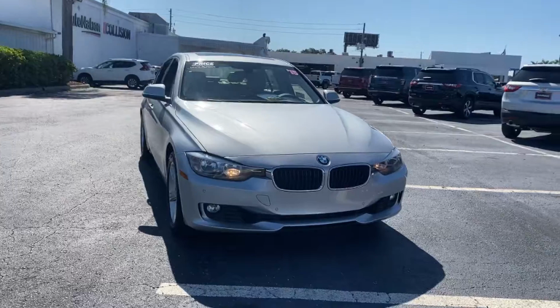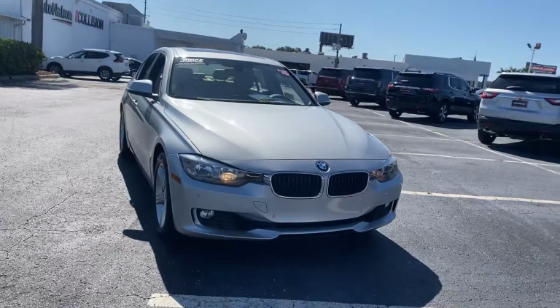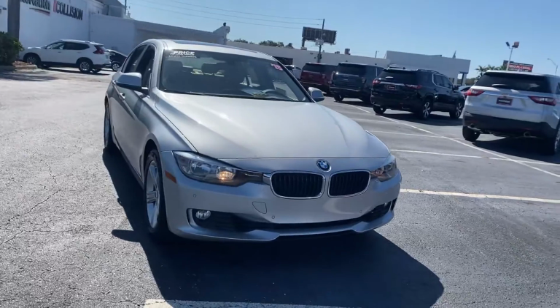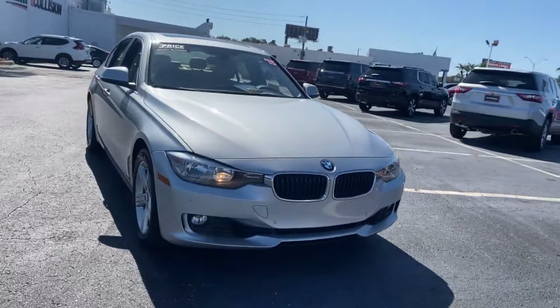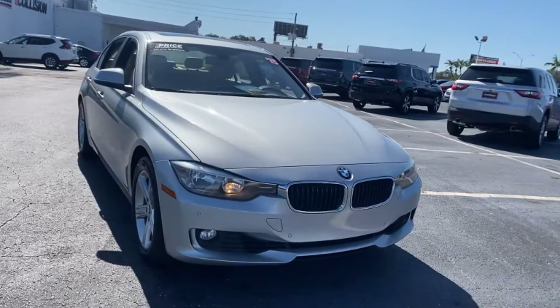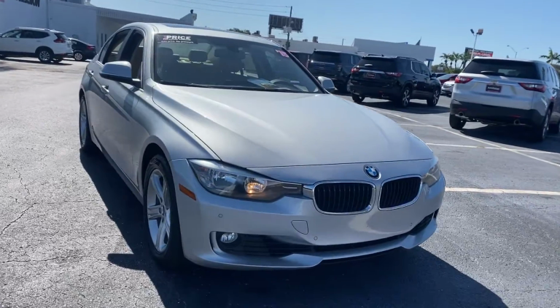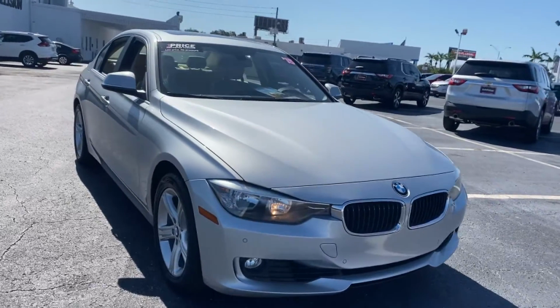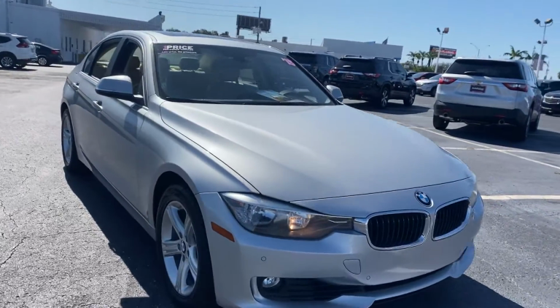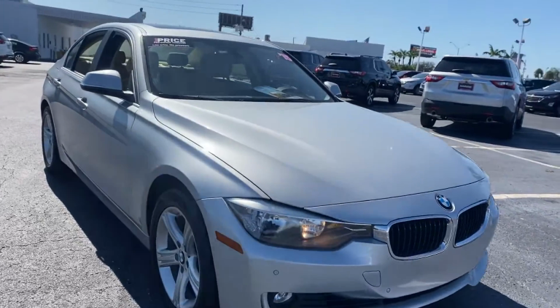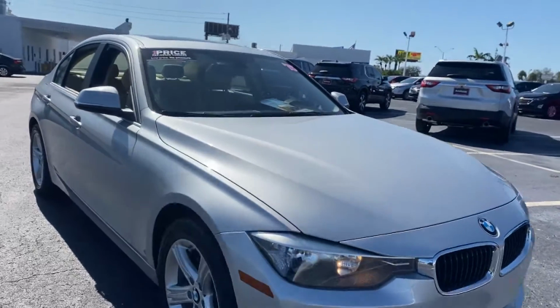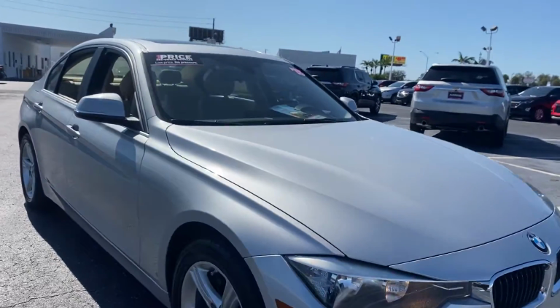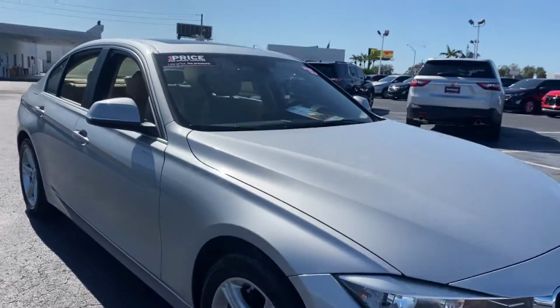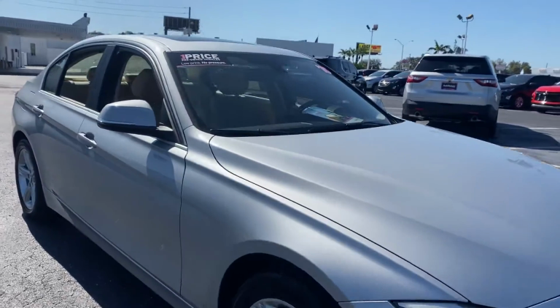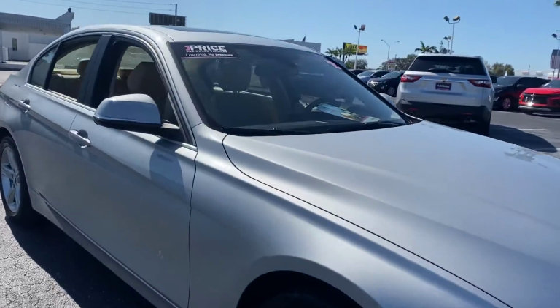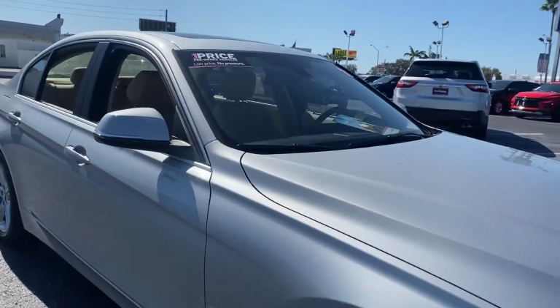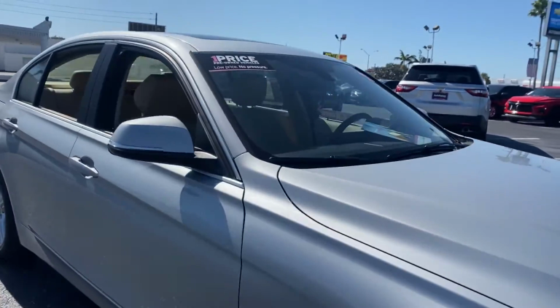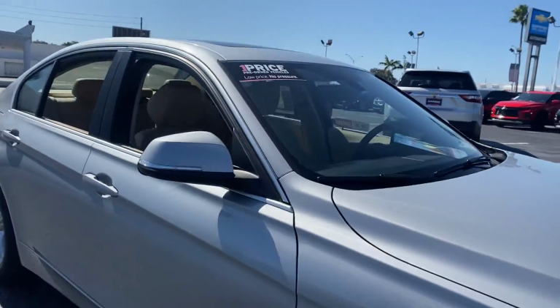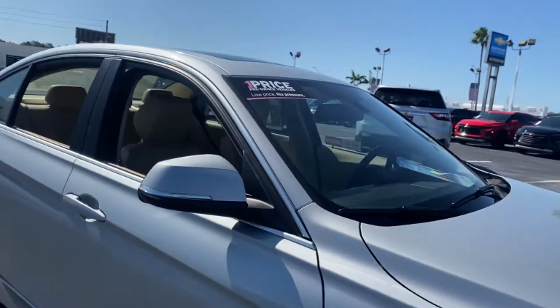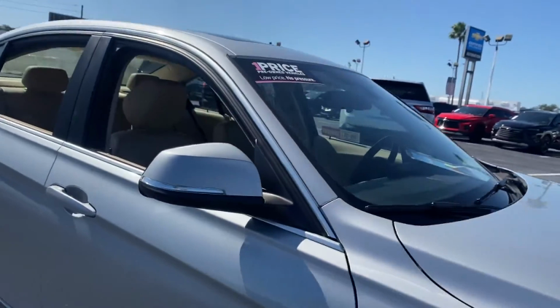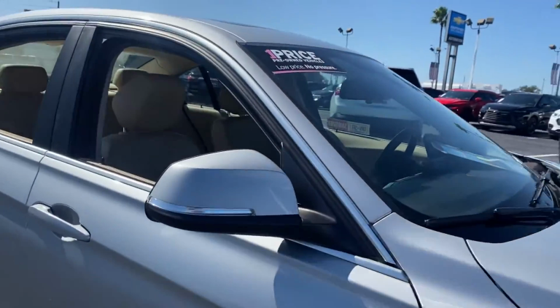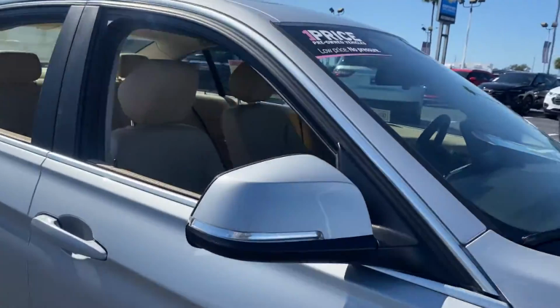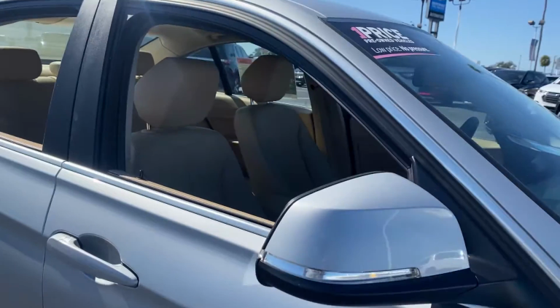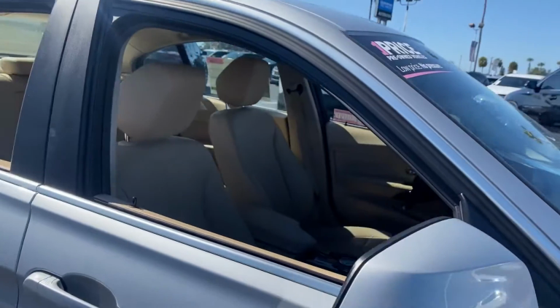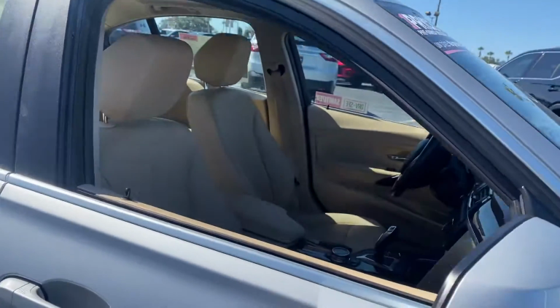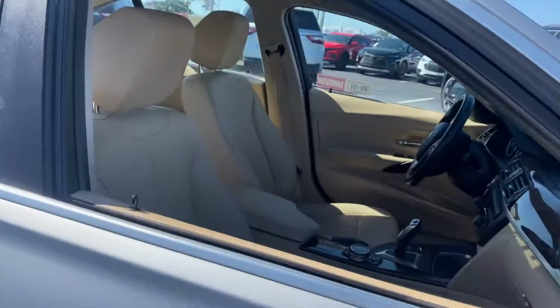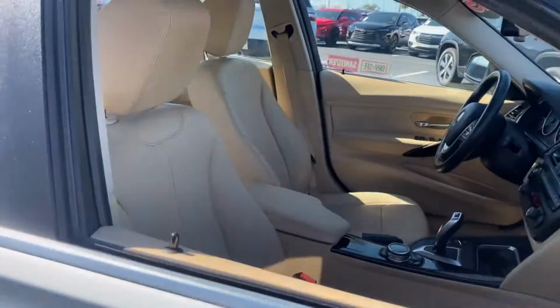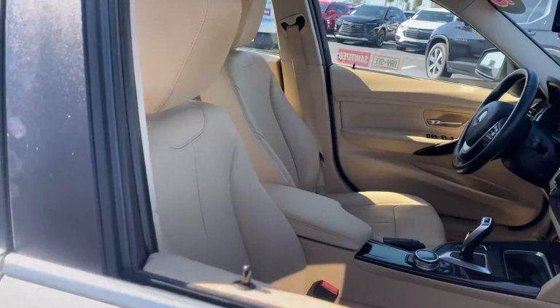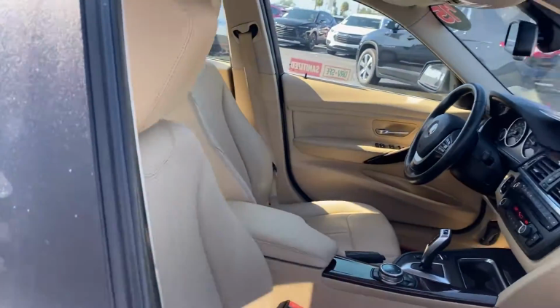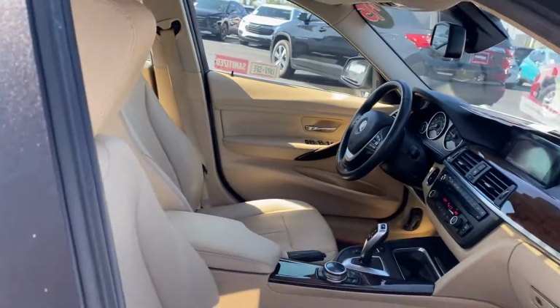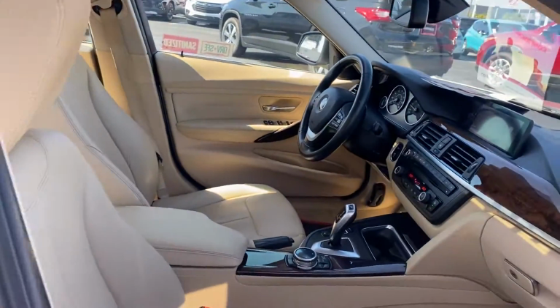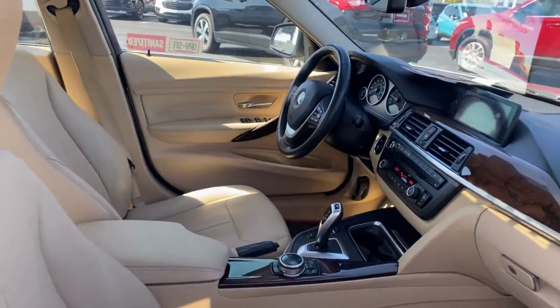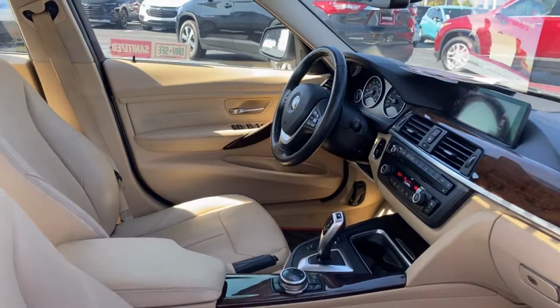This is a 2015 BMW 328 XI, silver over beige.